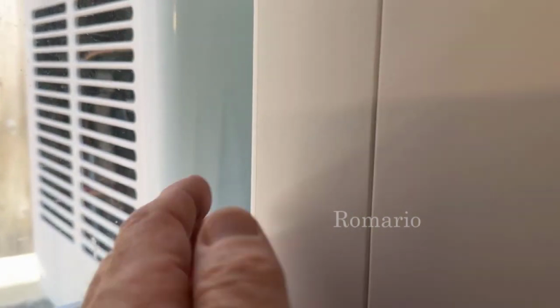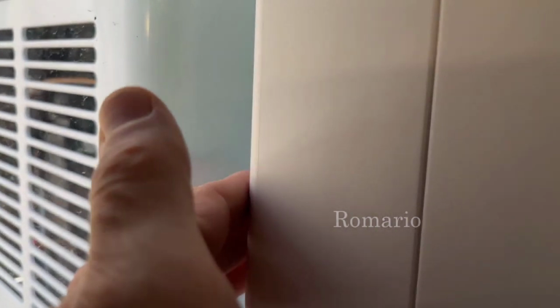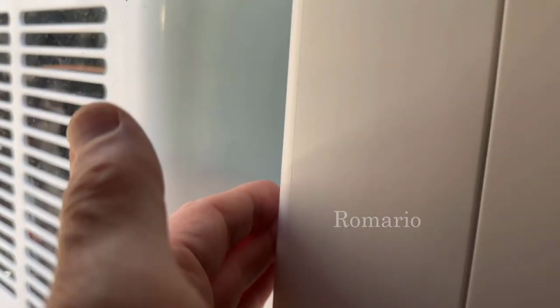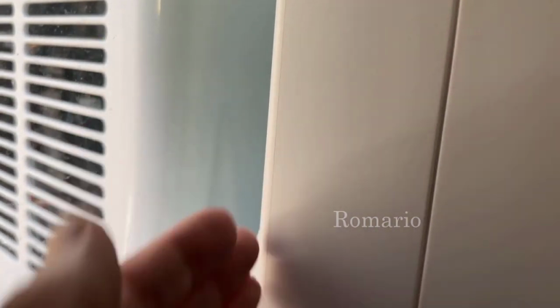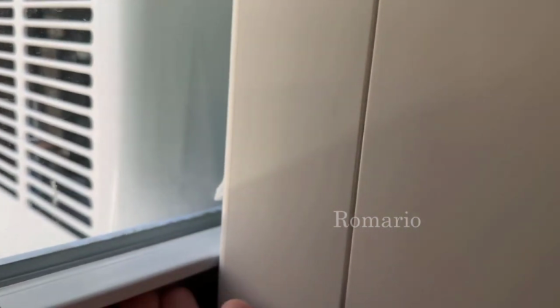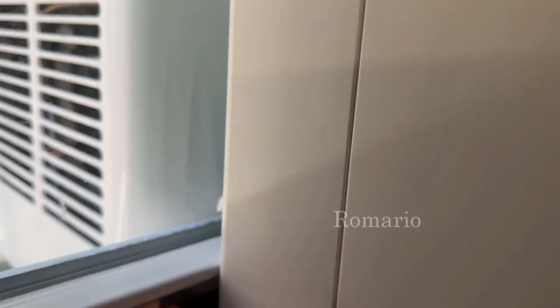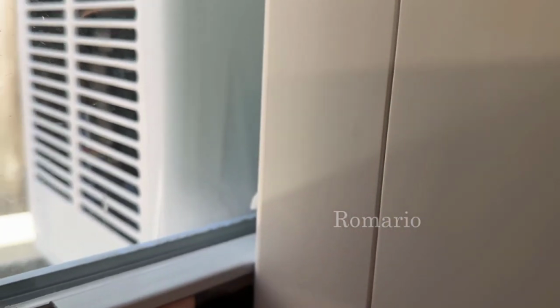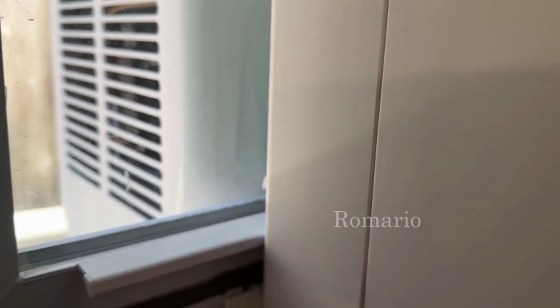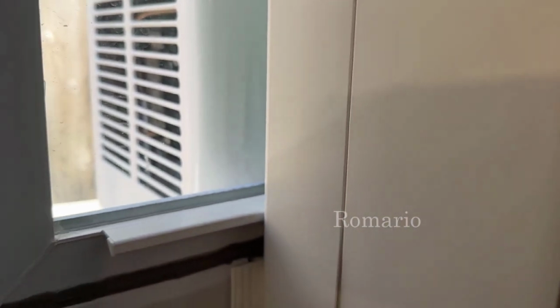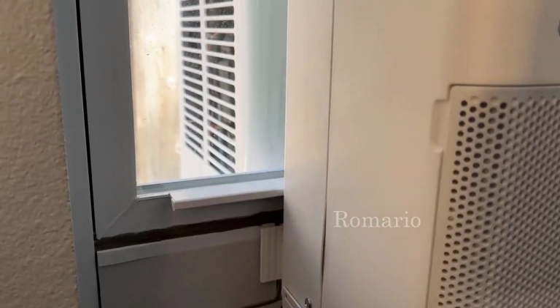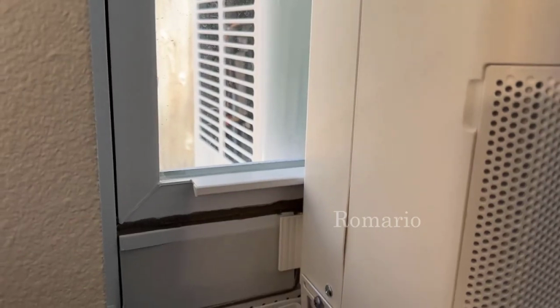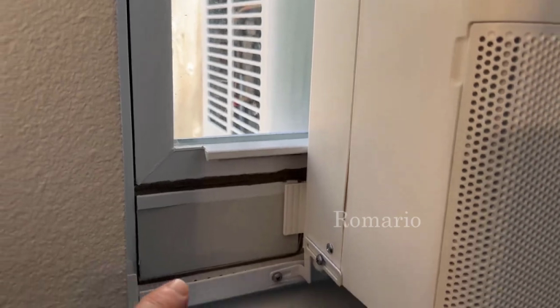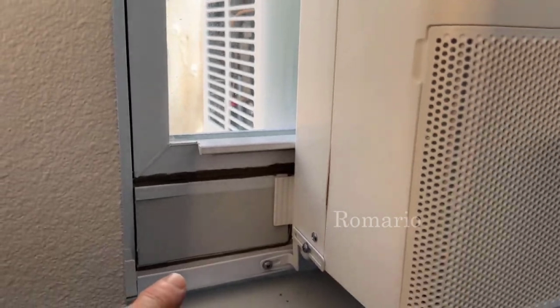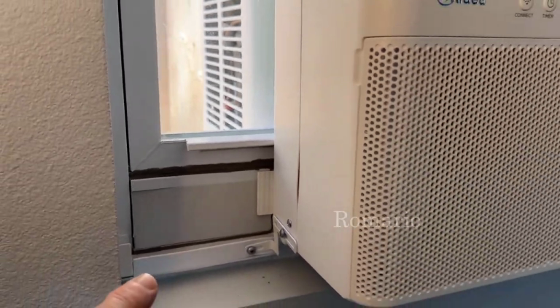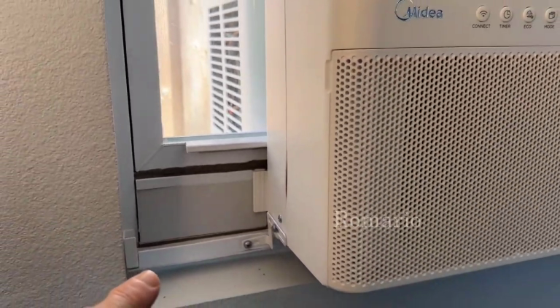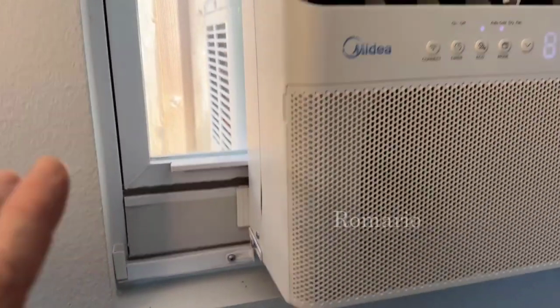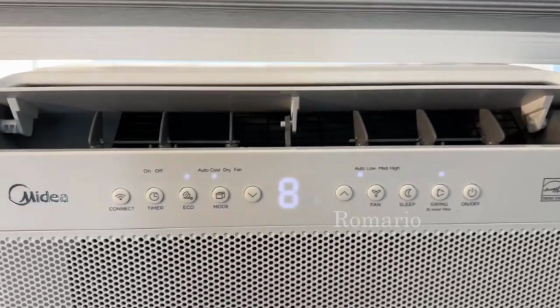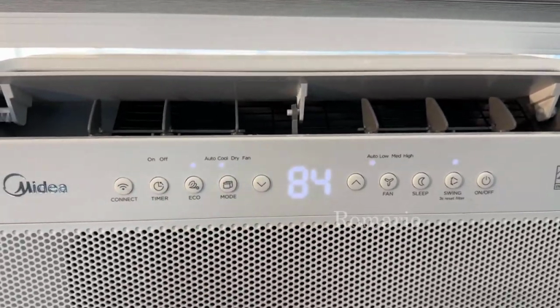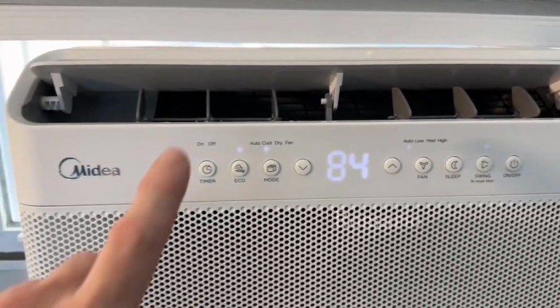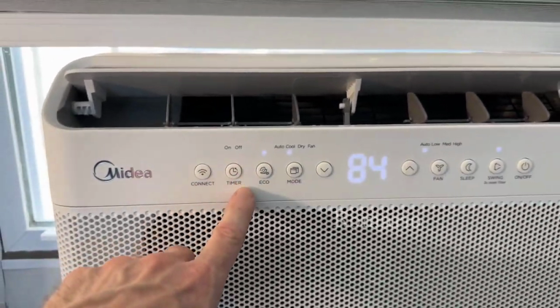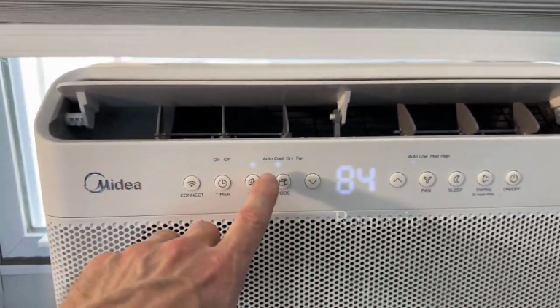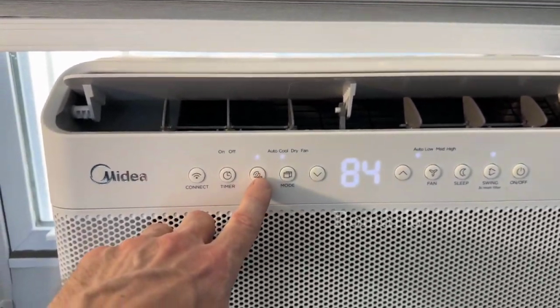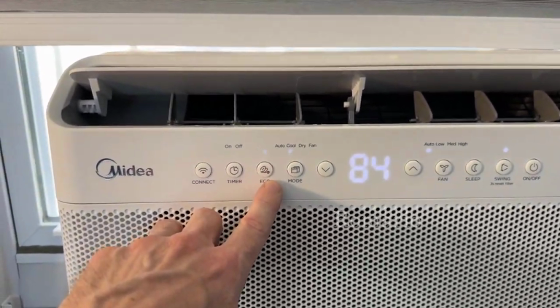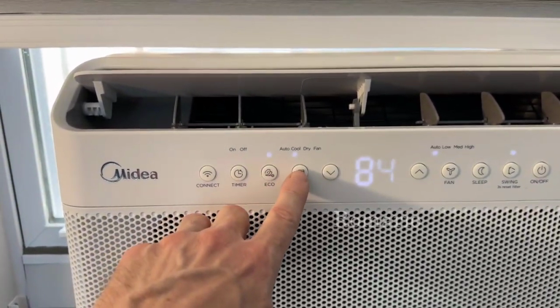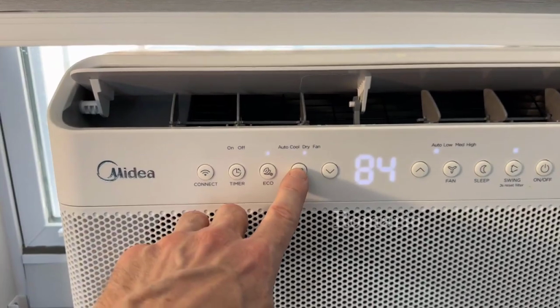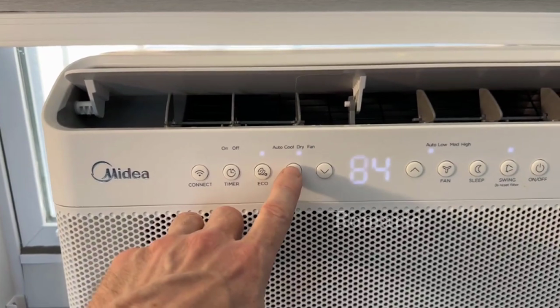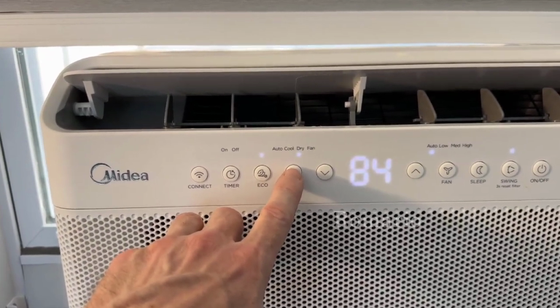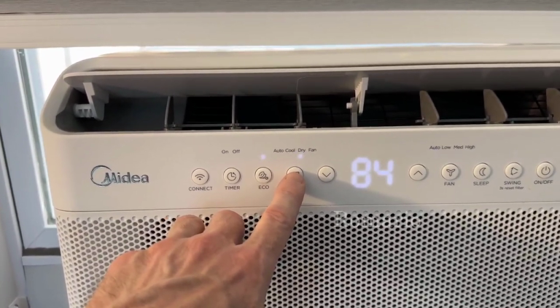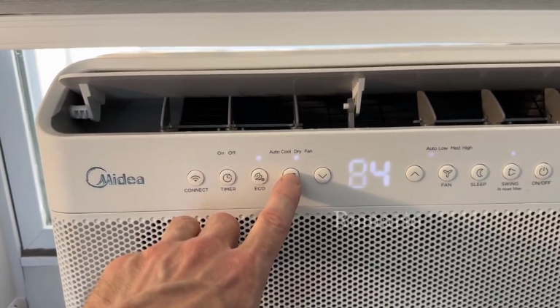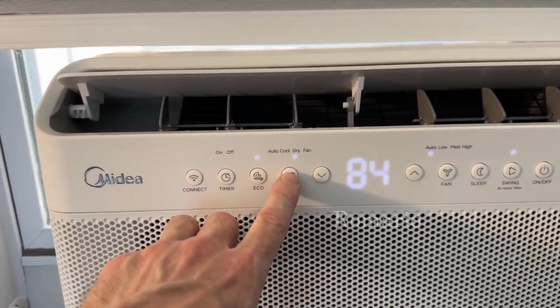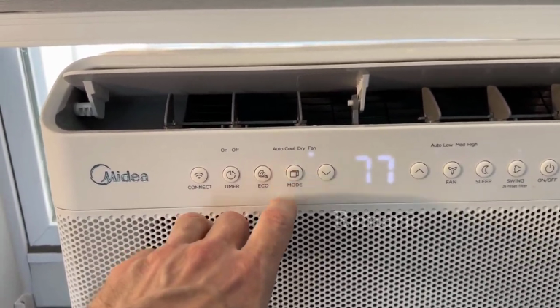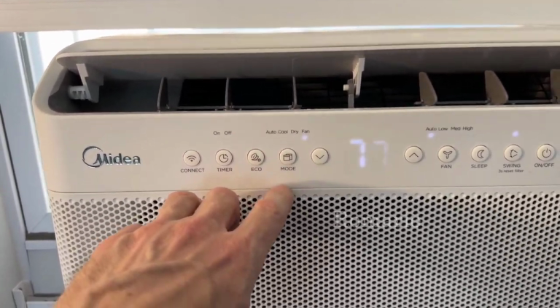There's a lock back there so the window can't open back up. It's very nice having the window close that much. For features on this, there's a timer, eco mode, and then you've got your auto, your cool, your dry, and your fan.